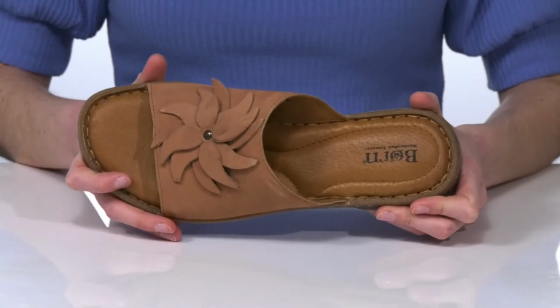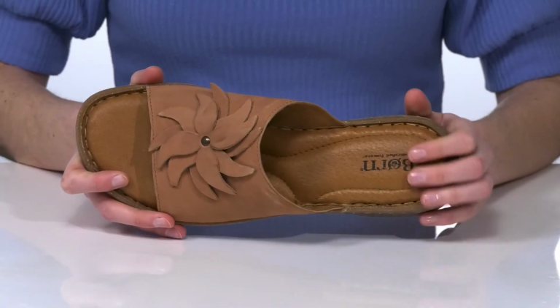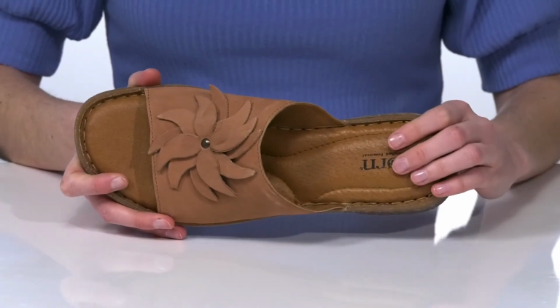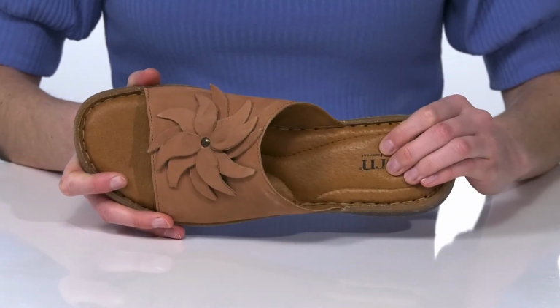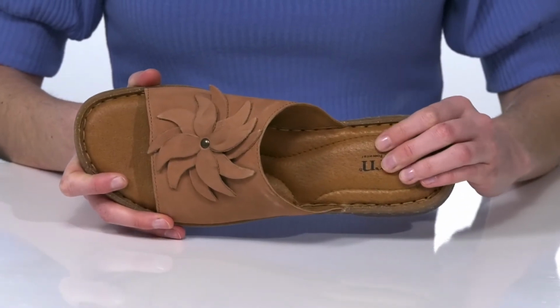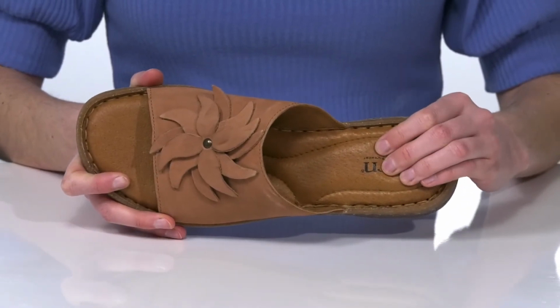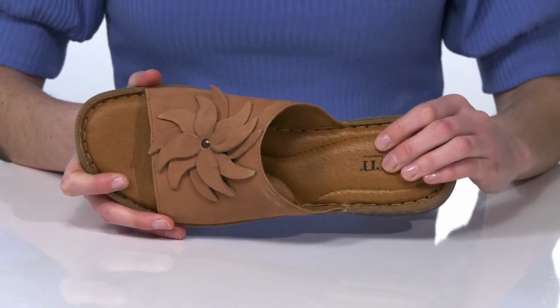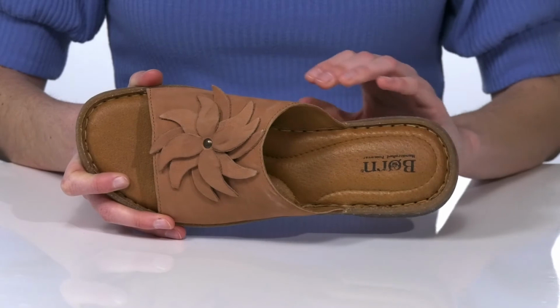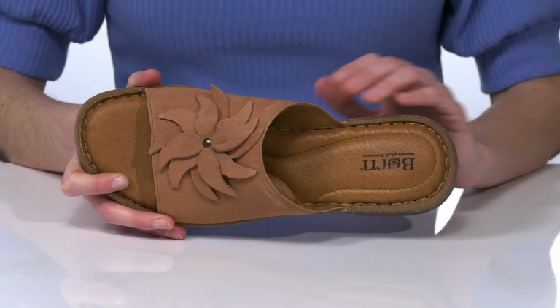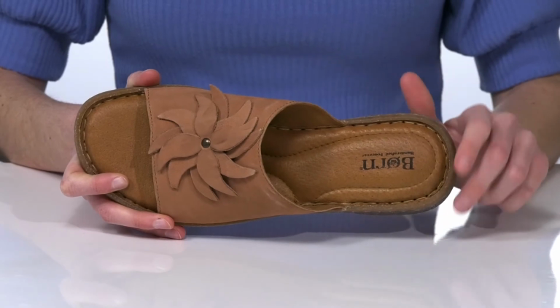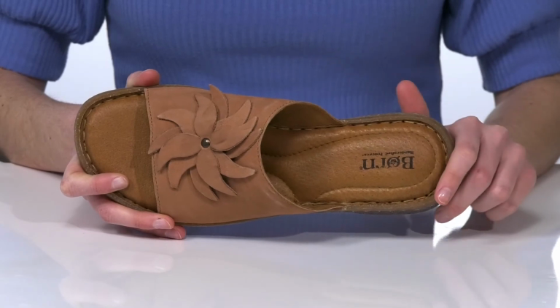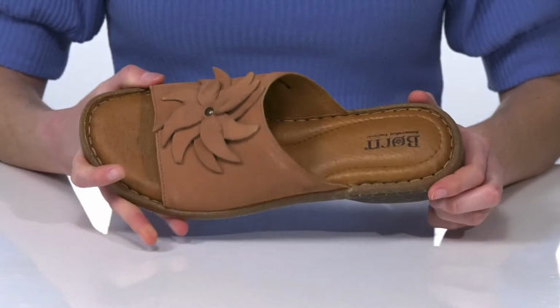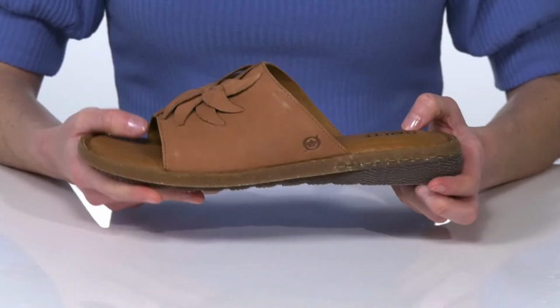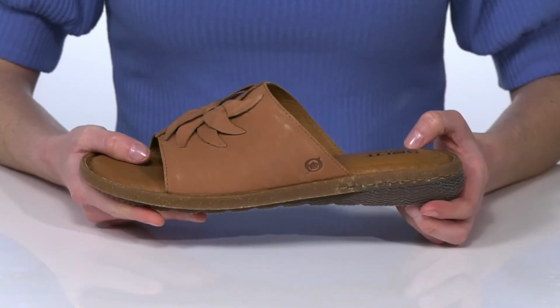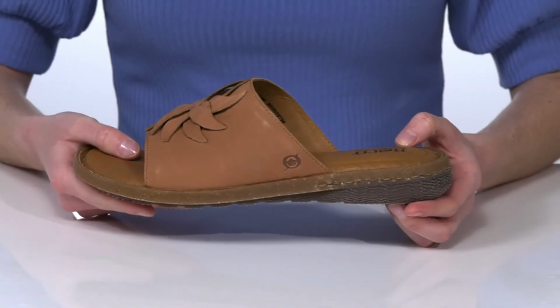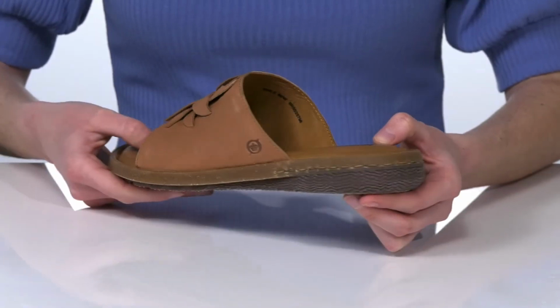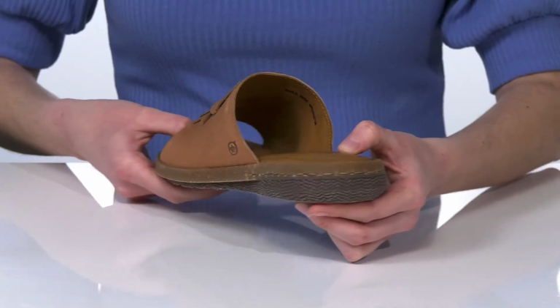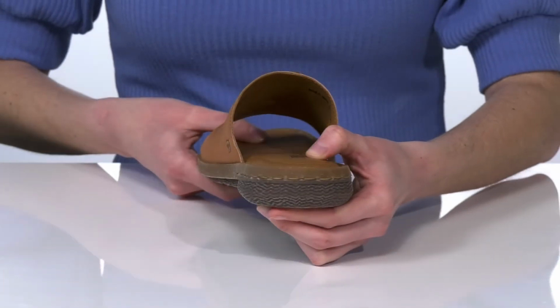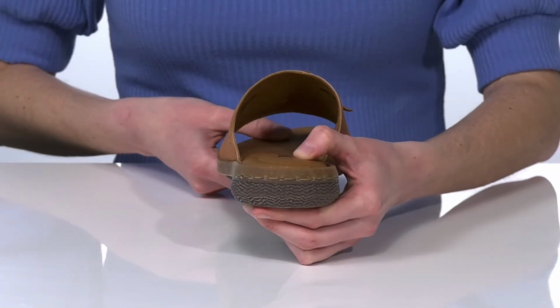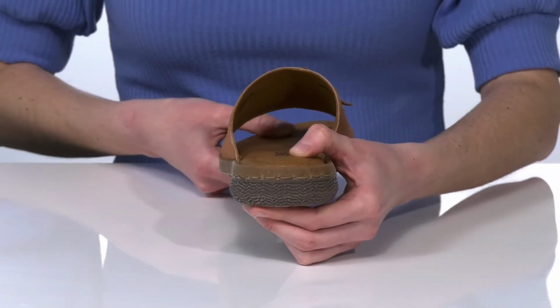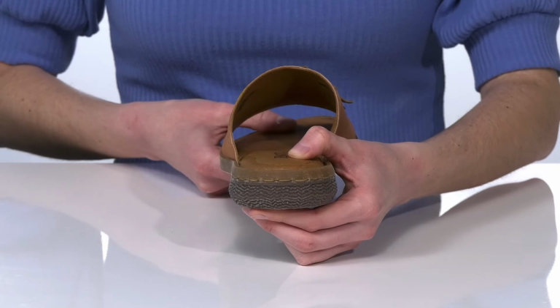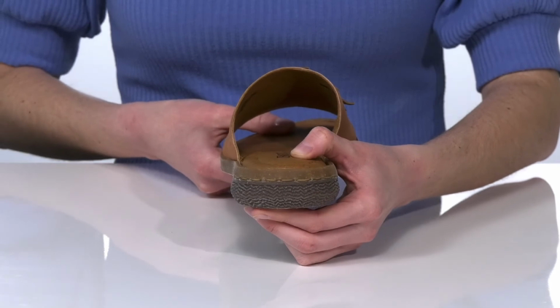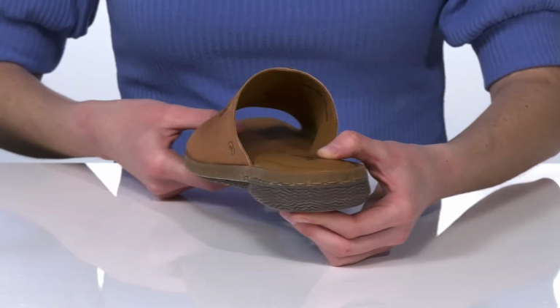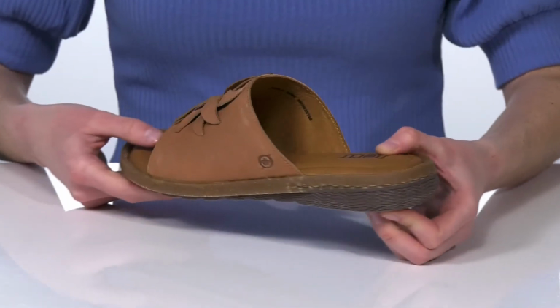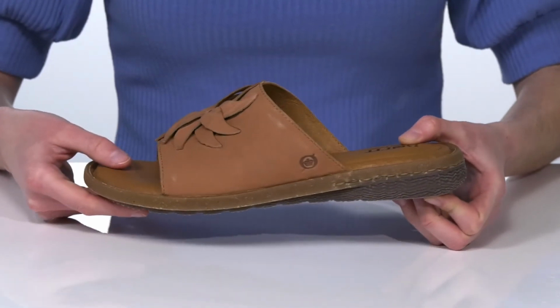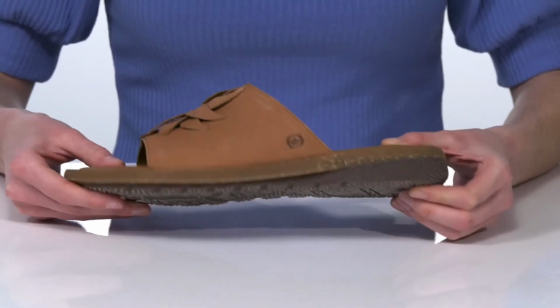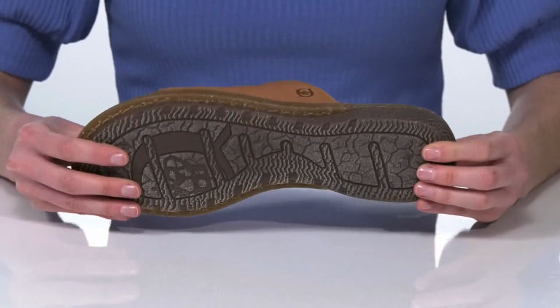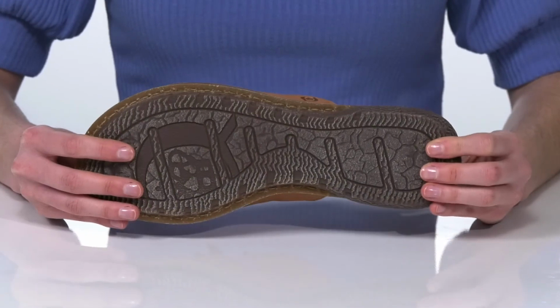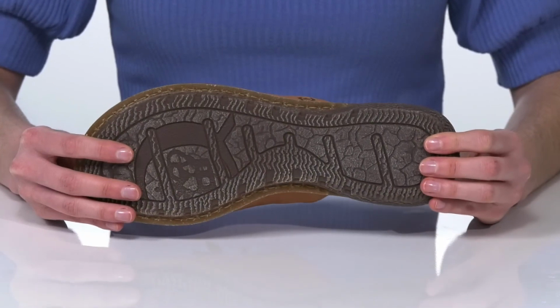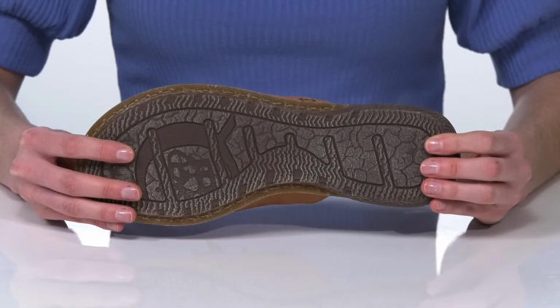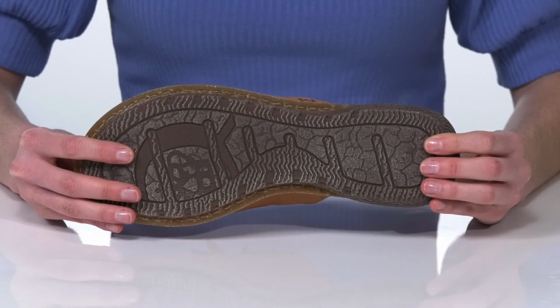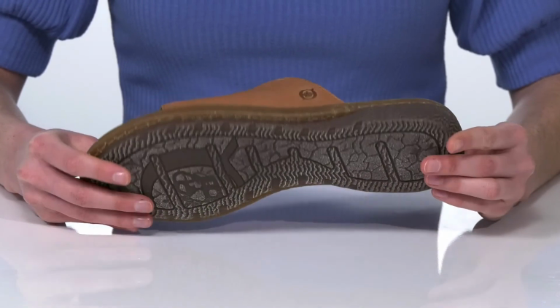With a nicely cushioned footbed that makes these really comfortable, they do have a small heel at the back that will give you a moderate boost, and it's all on top of a textured grippy outsole.